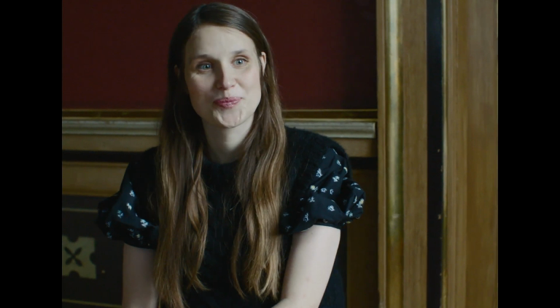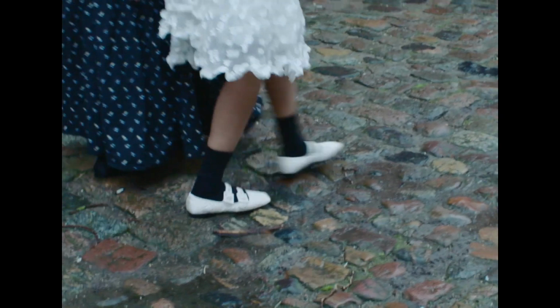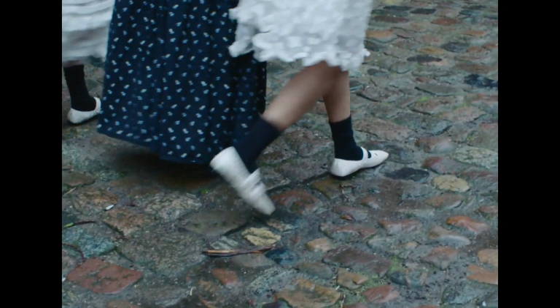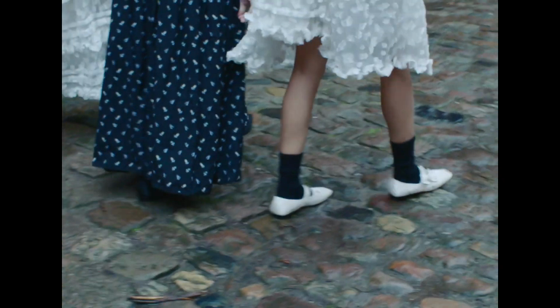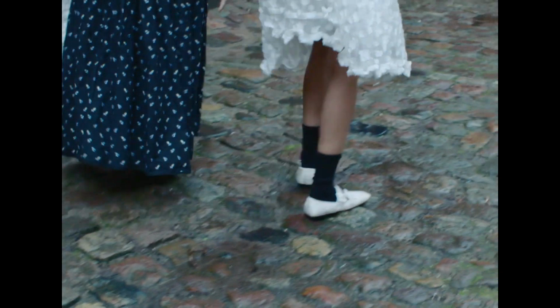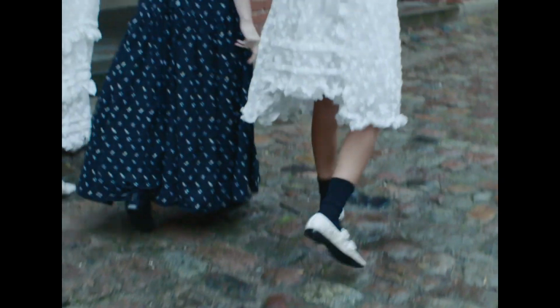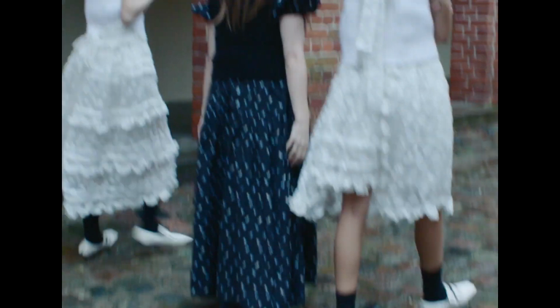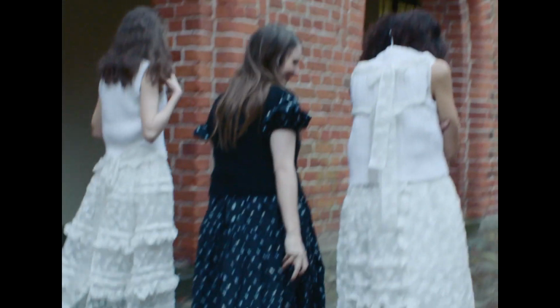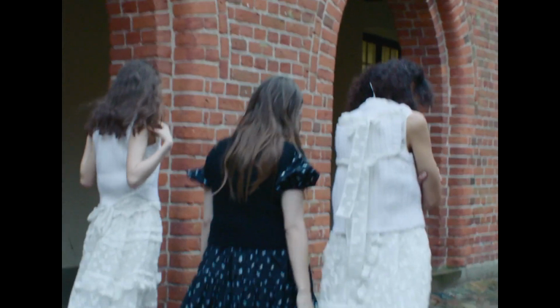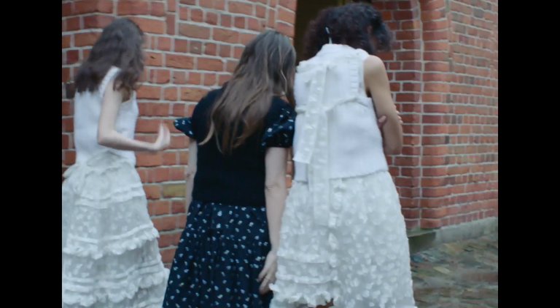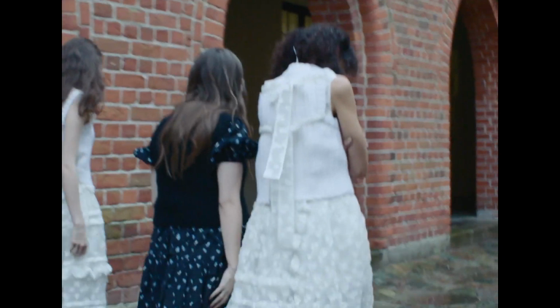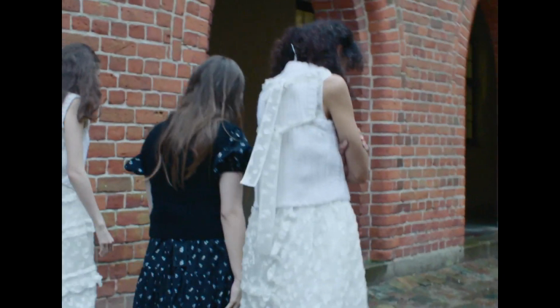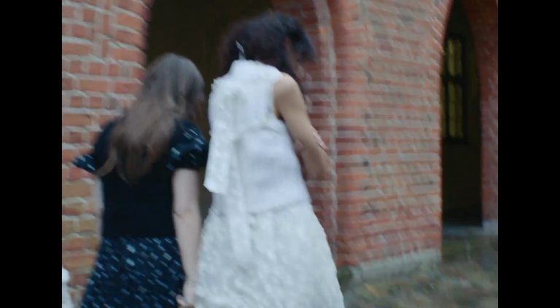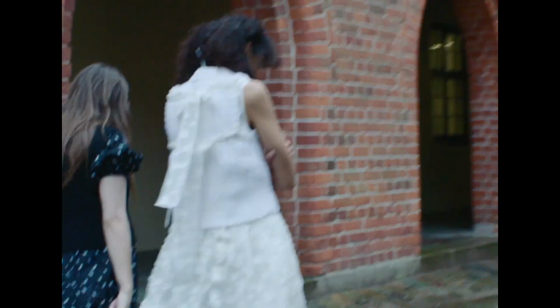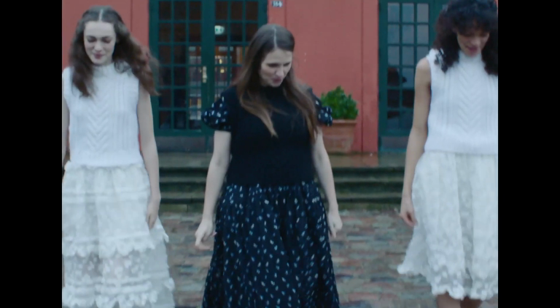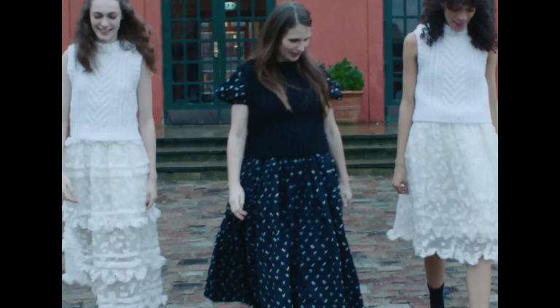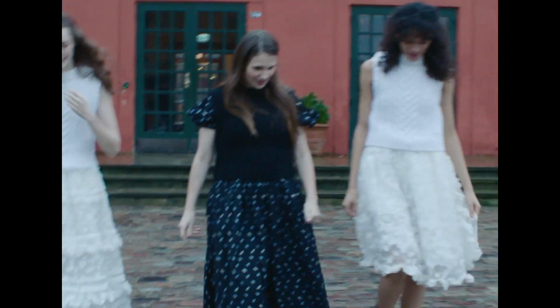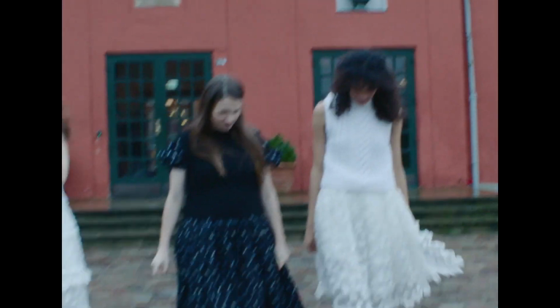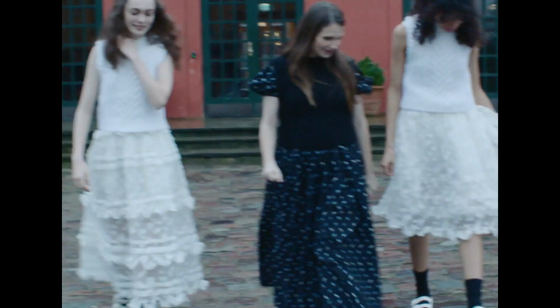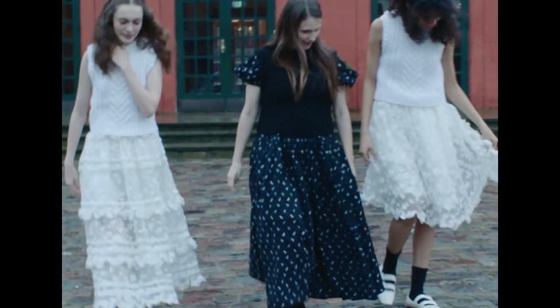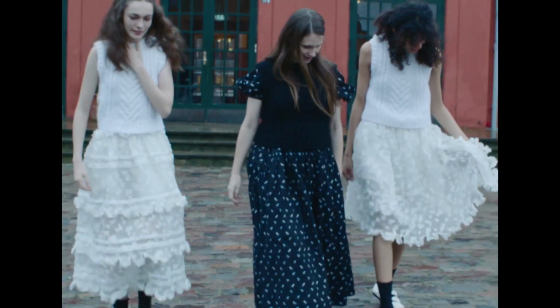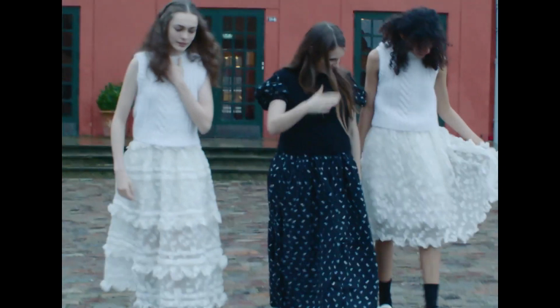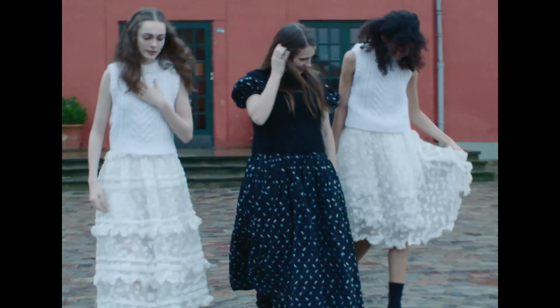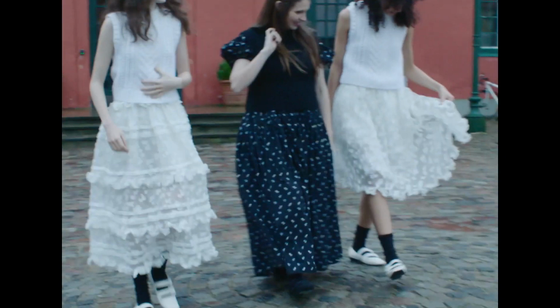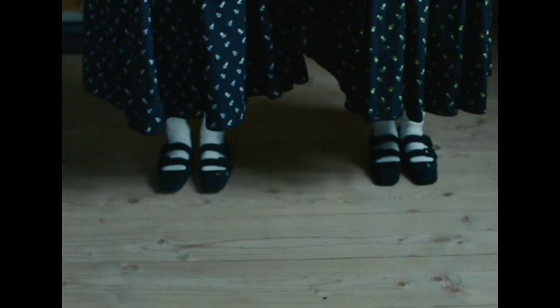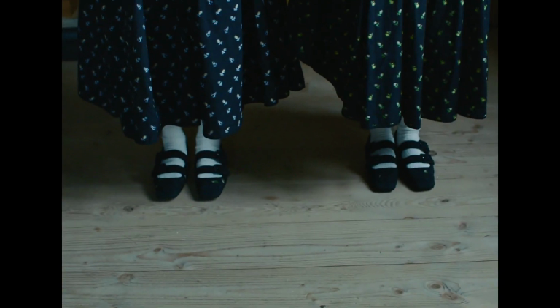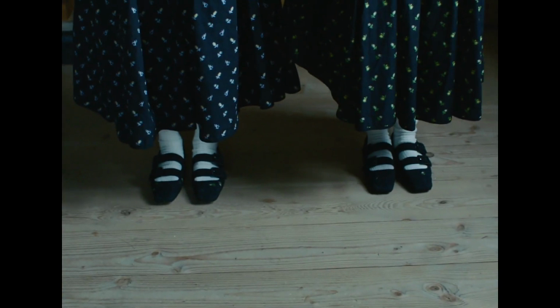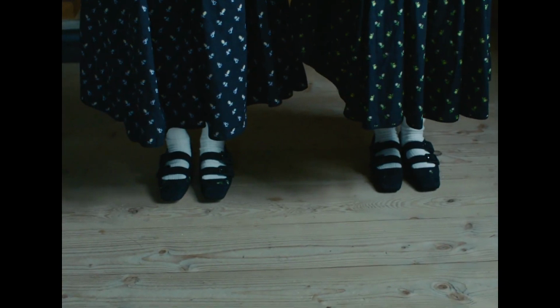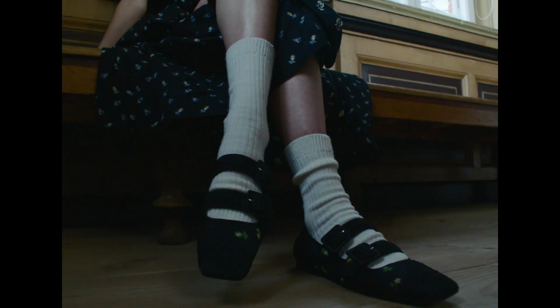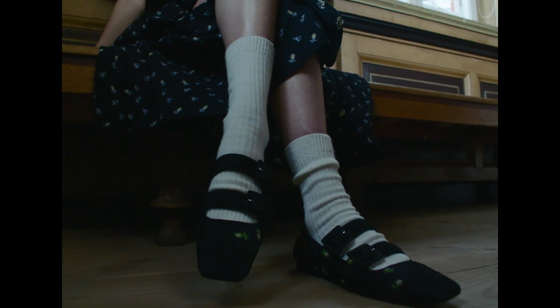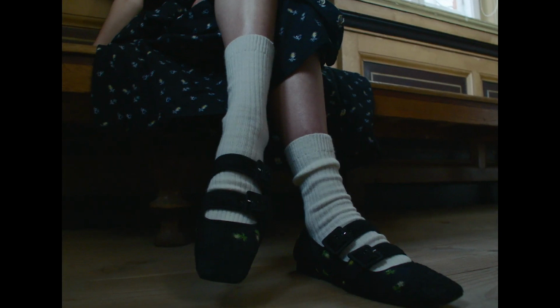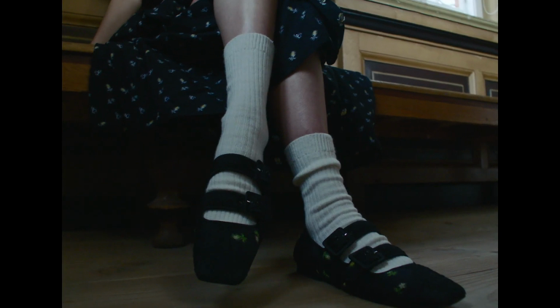When we designed the collection we always worked with the contrast between masculine and feminine, and for this collaboration we got the masculinity in the flat Mary Jane shoe and the femininity from the beautiful fabrics.